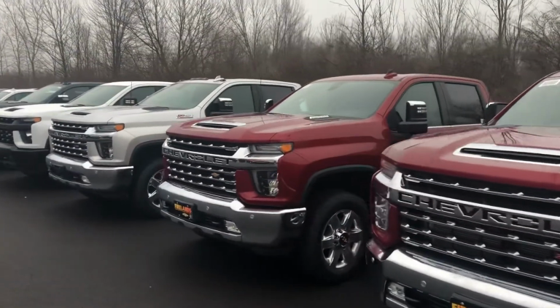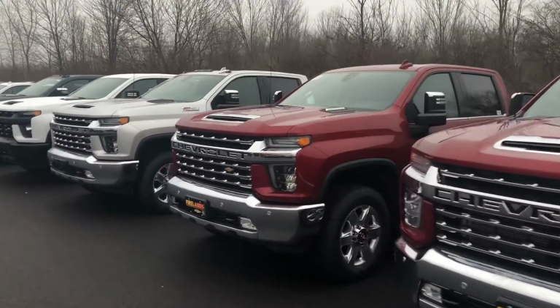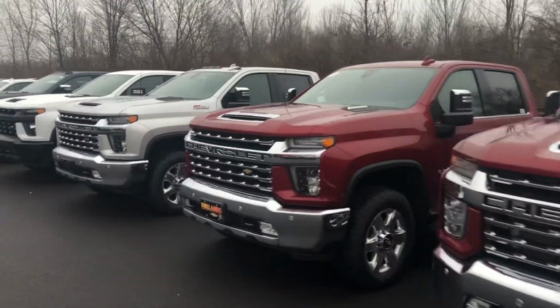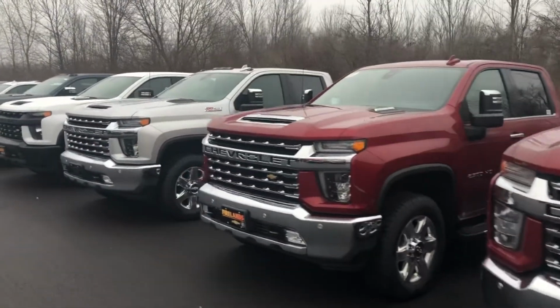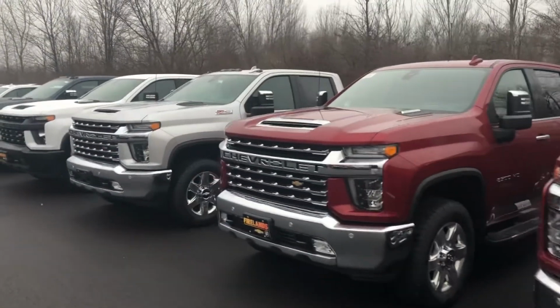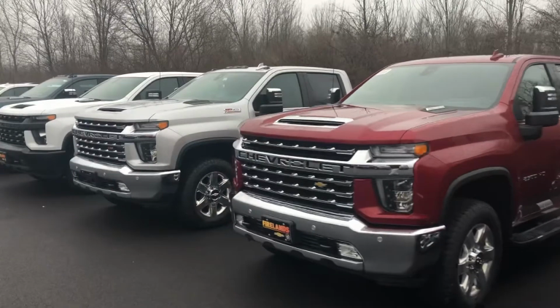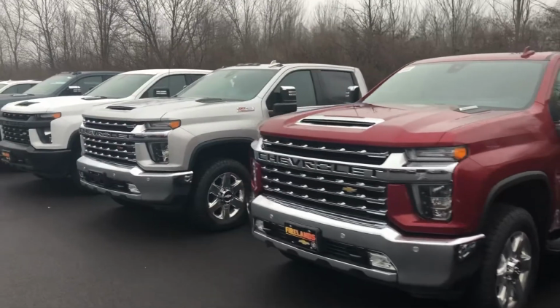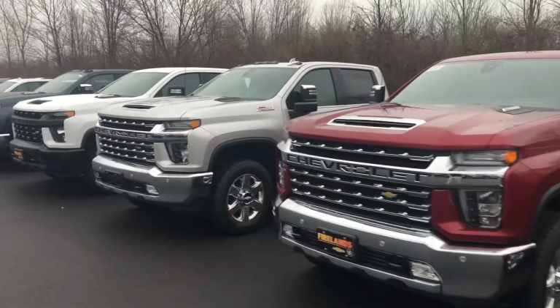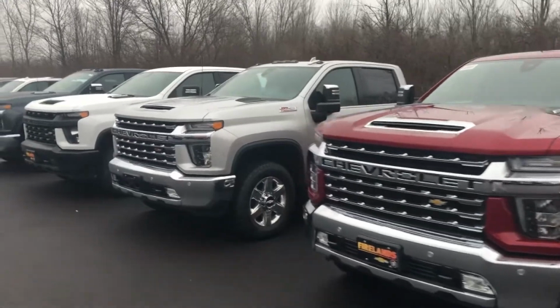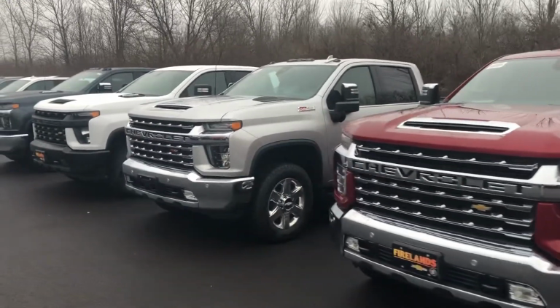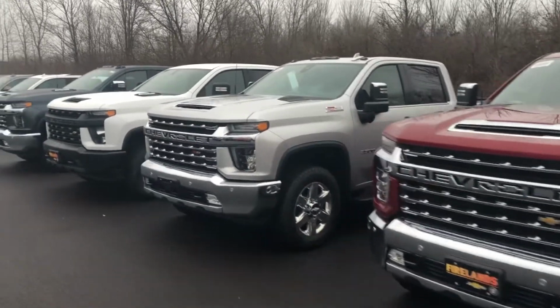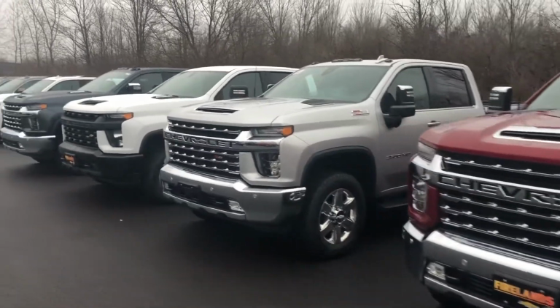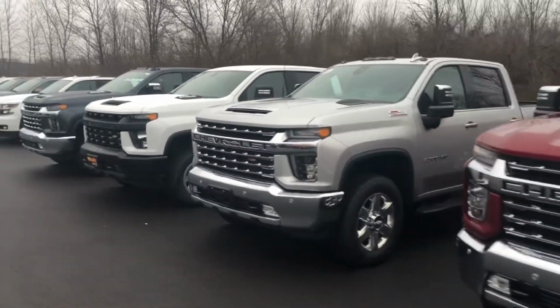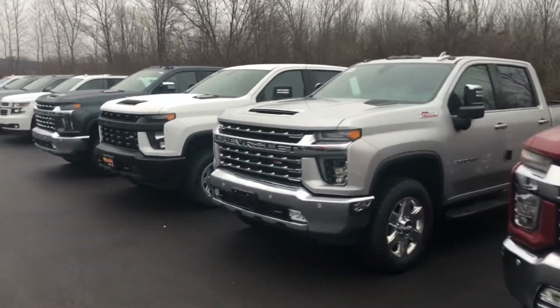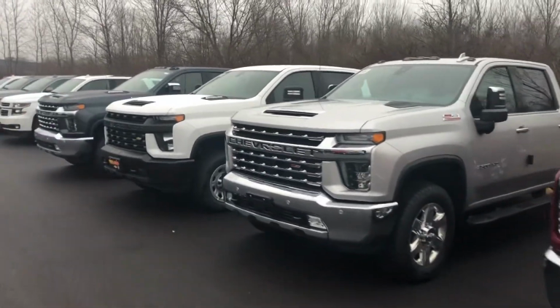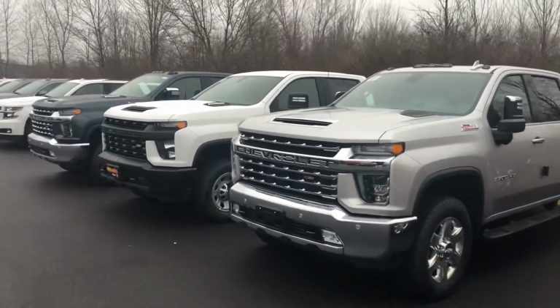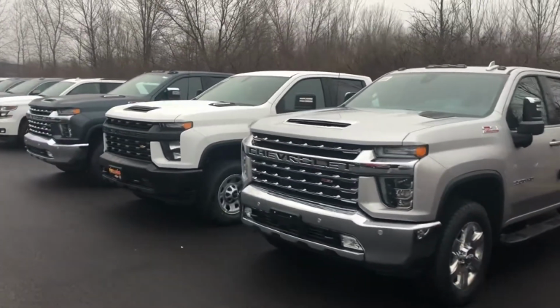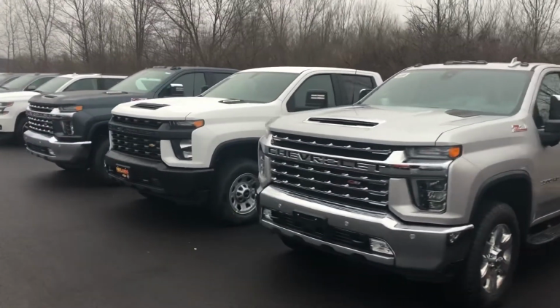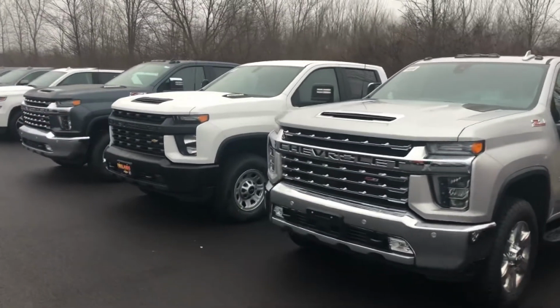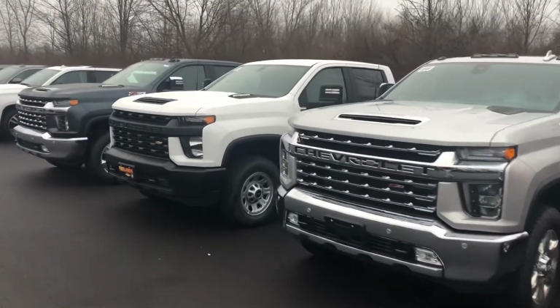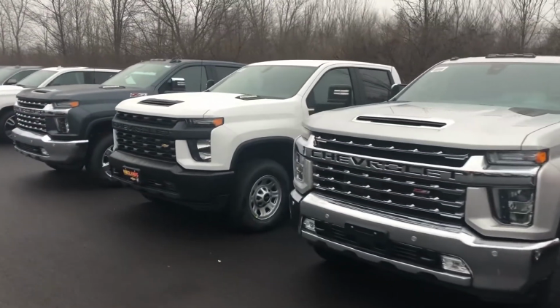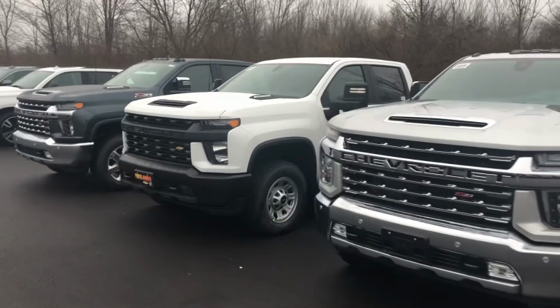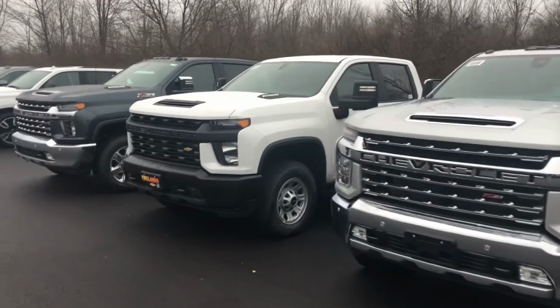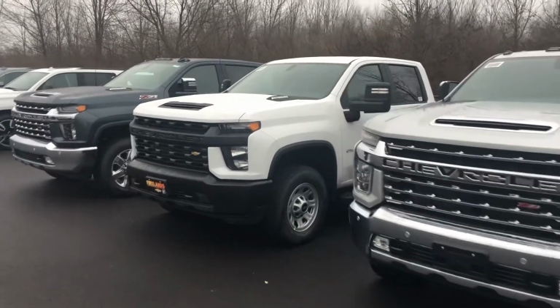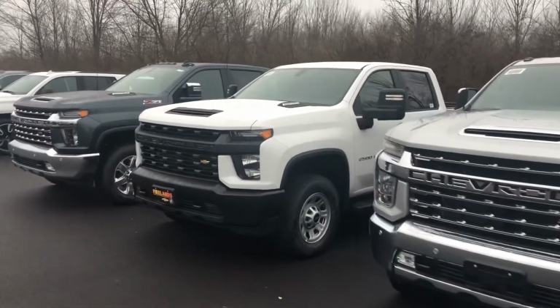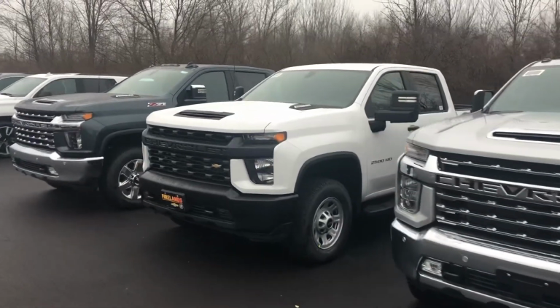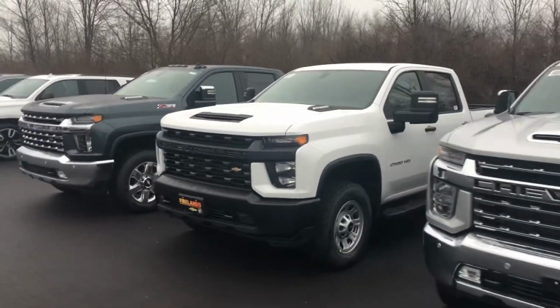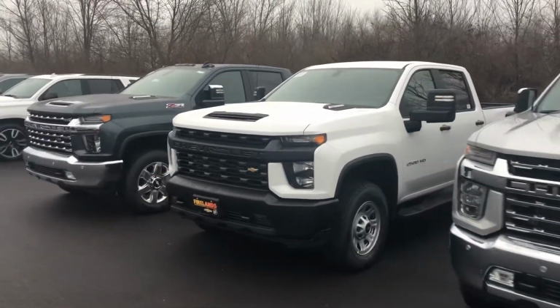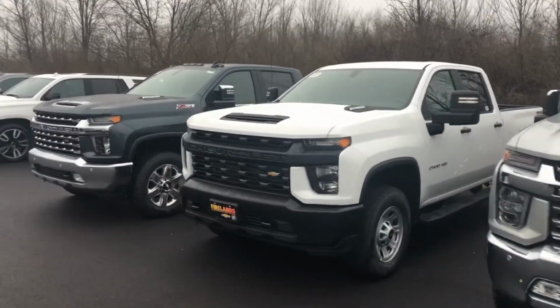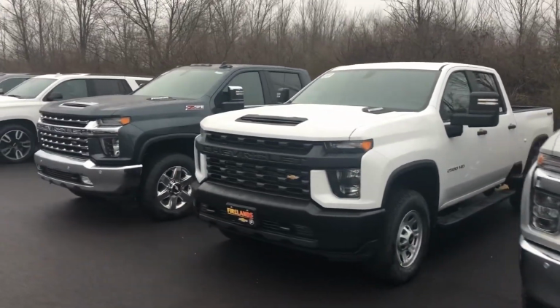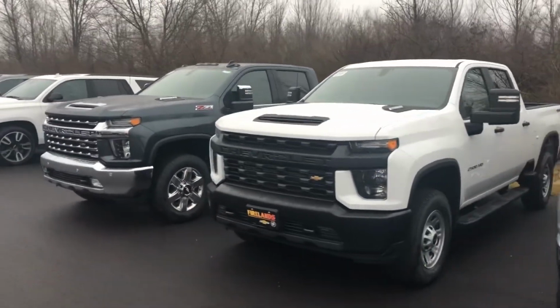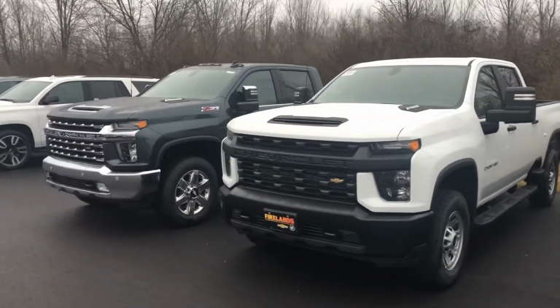This is the strongest, largest Silverado they've ever built, and this is being built by UAW members at the Flint, Michigan heavy-duty truck plant.